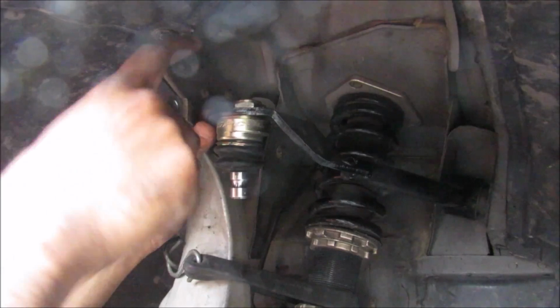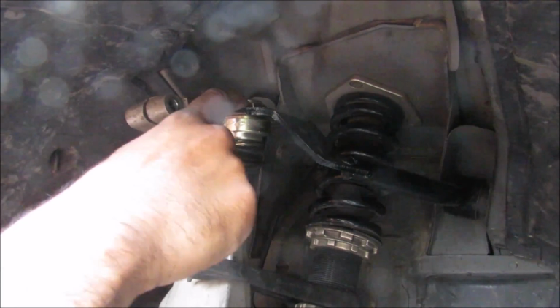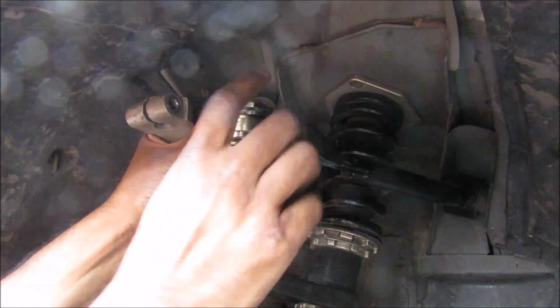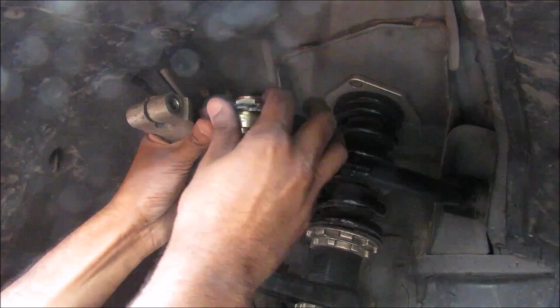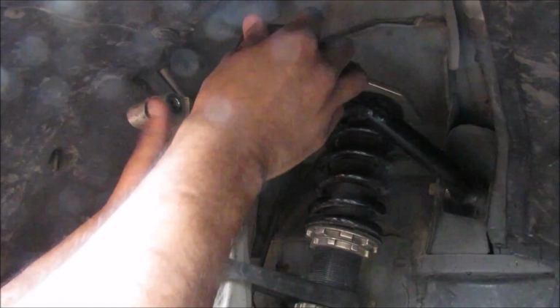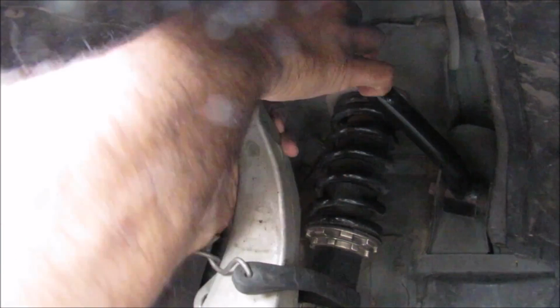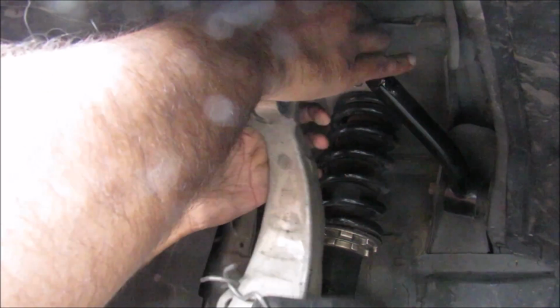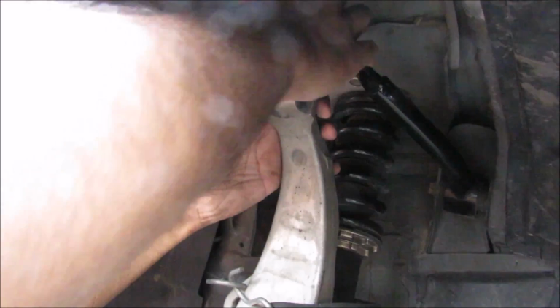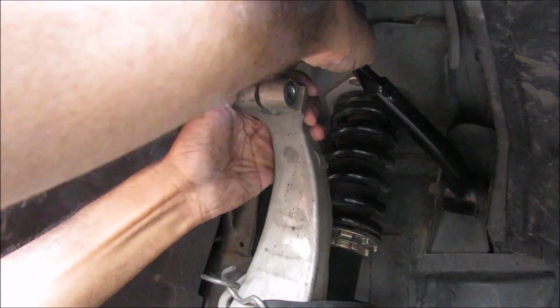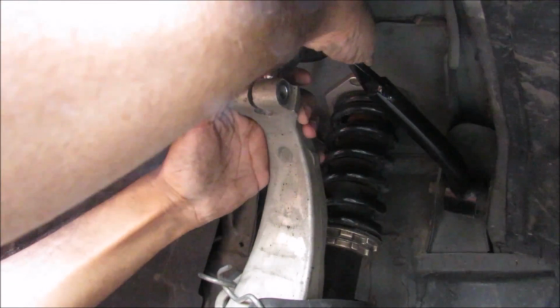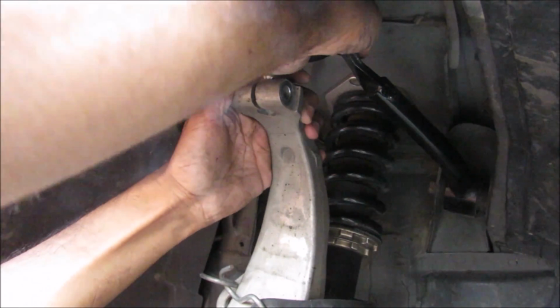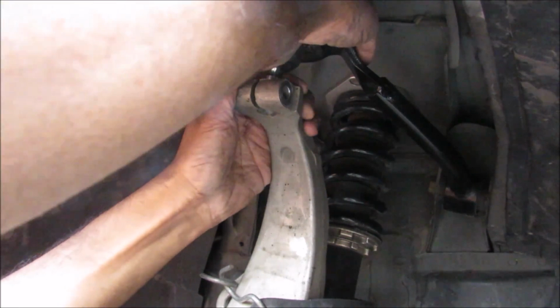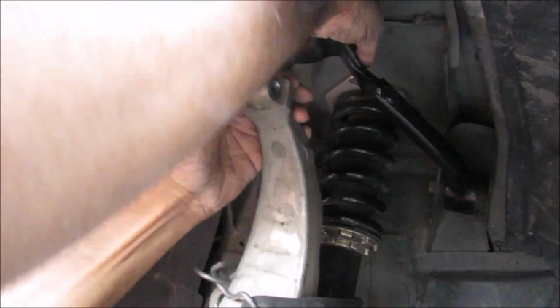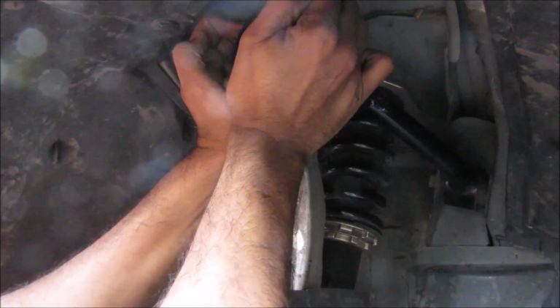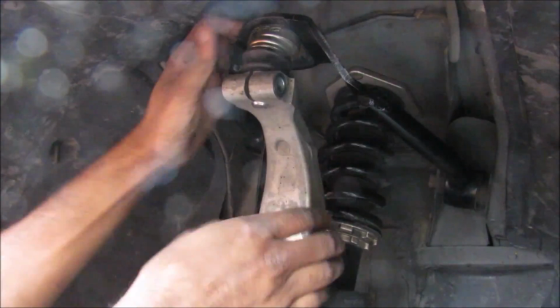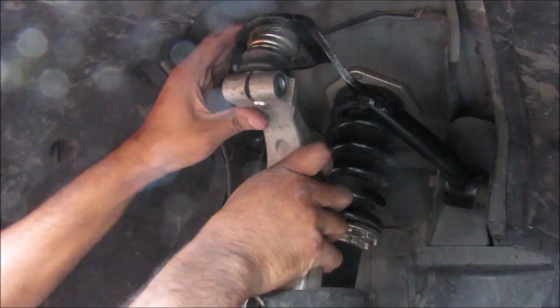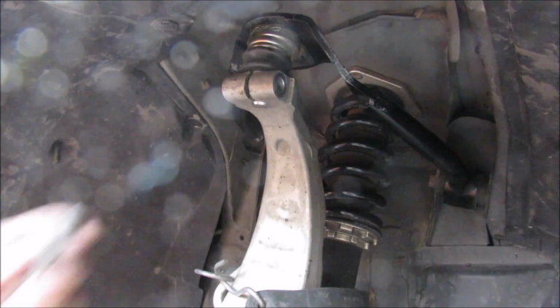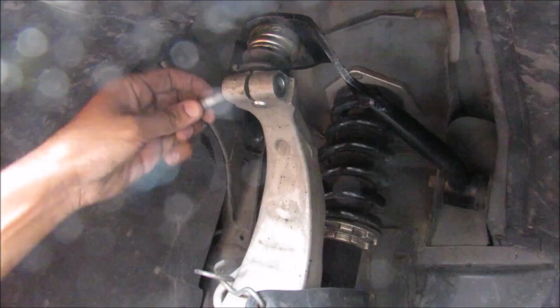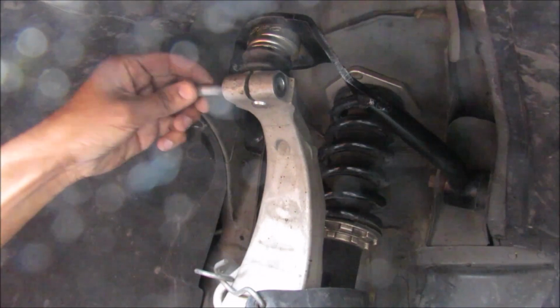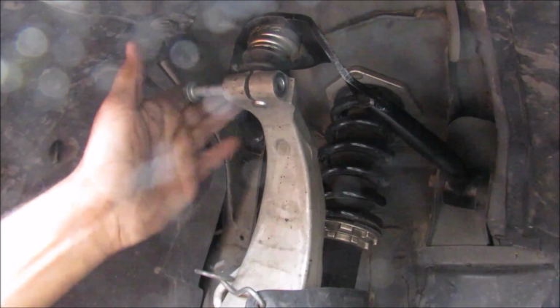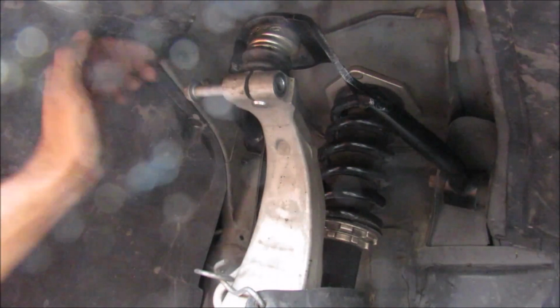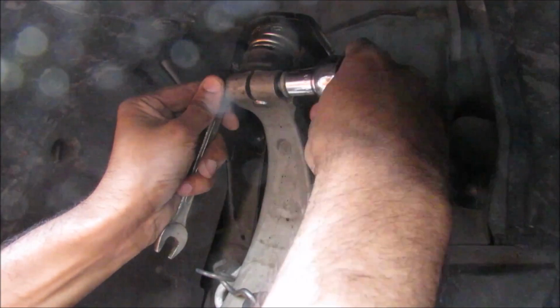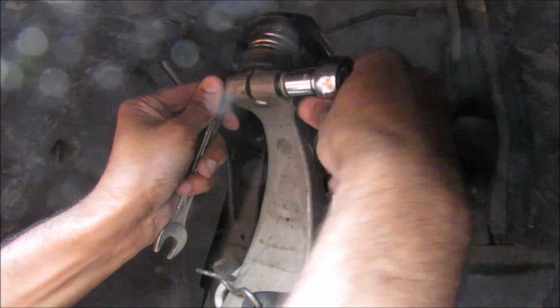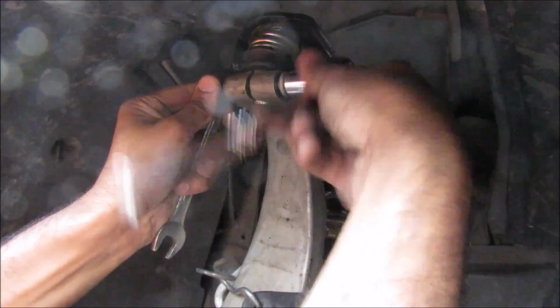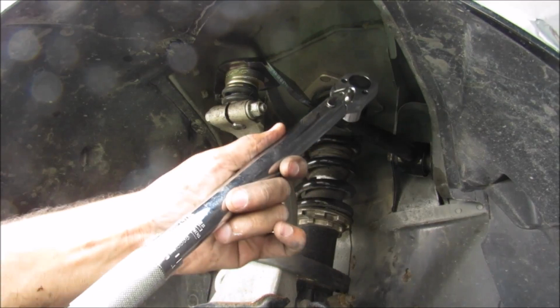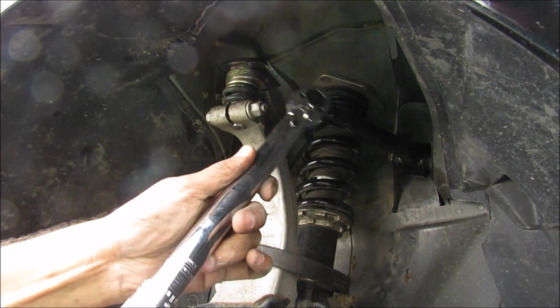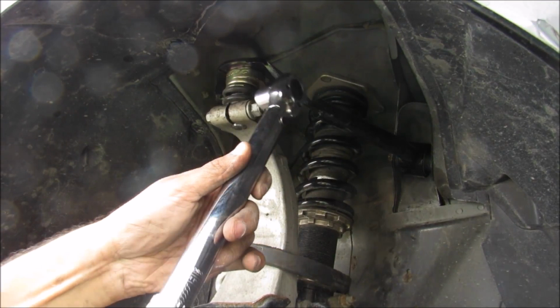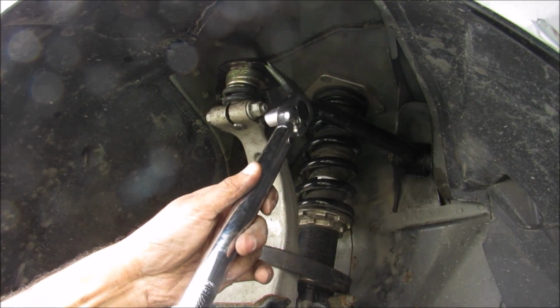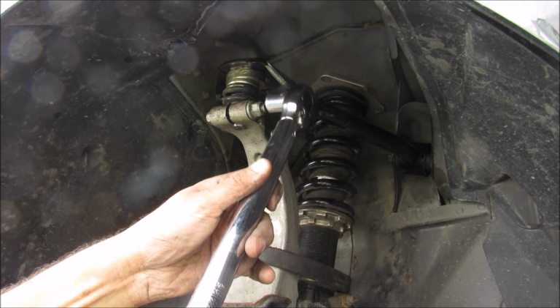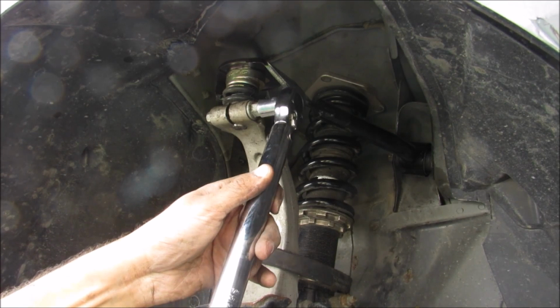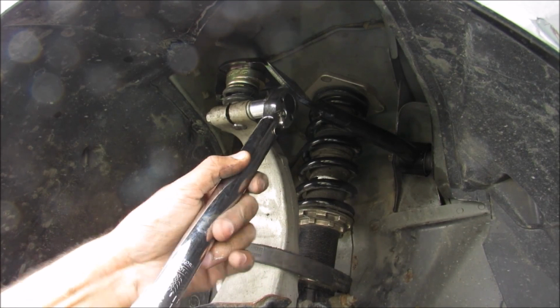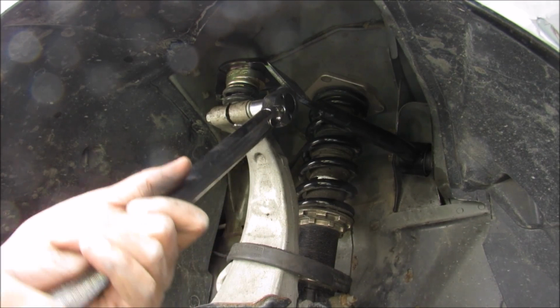With the final torque on the upper ball joint adjustment nut complete, we install the upper ball joint back into the steering knuckle, reinstall the bolt, and tighten it down. Using a torque wrench, we tighten the pinch bolt down to 41 foot-pounds.